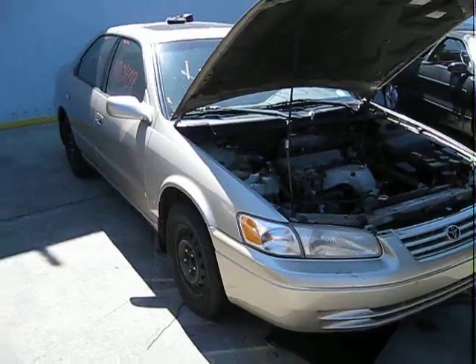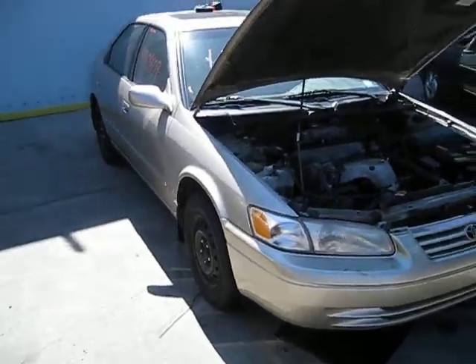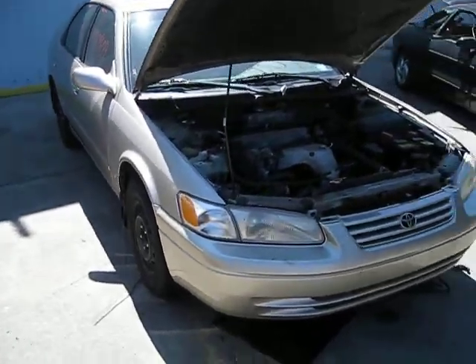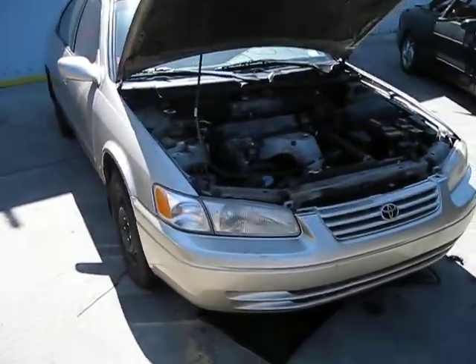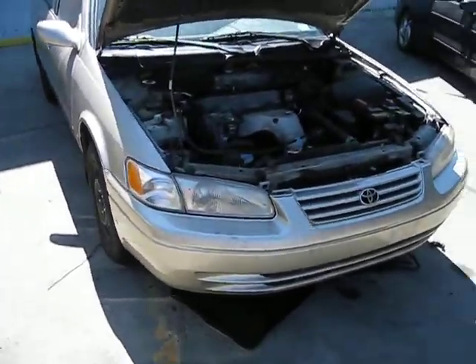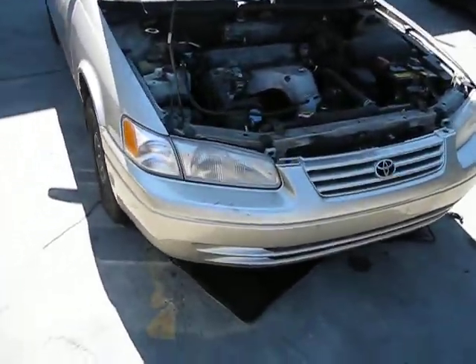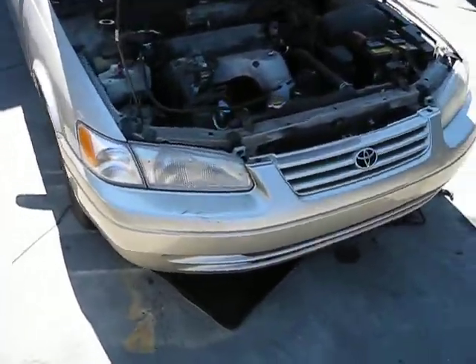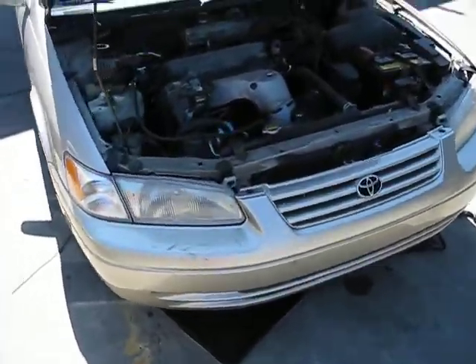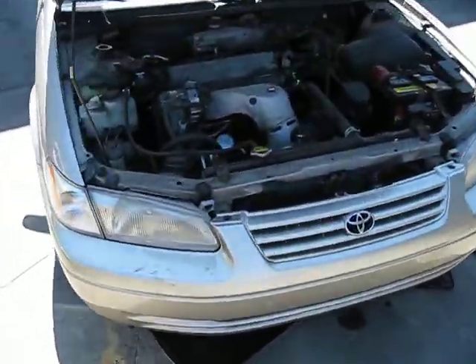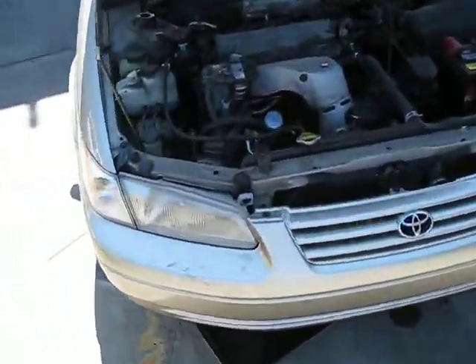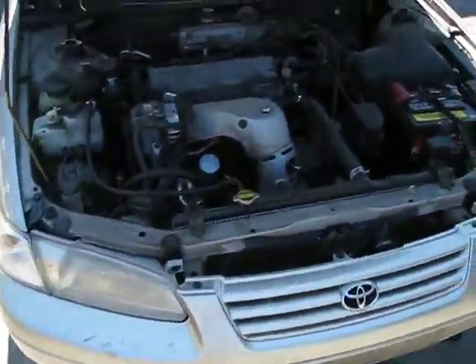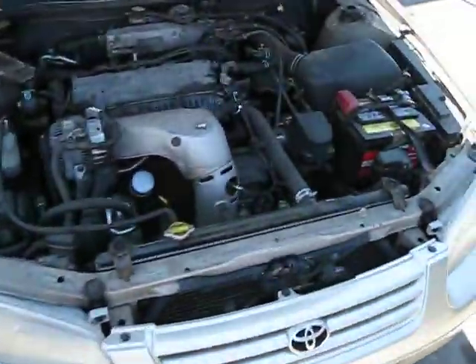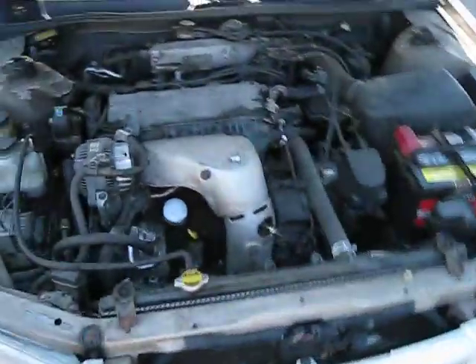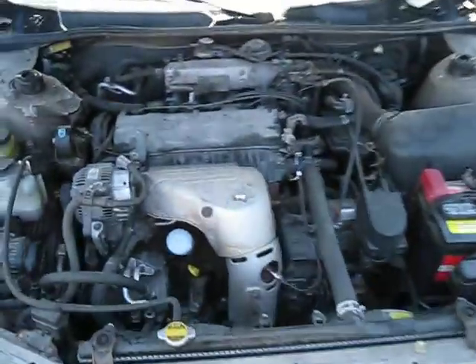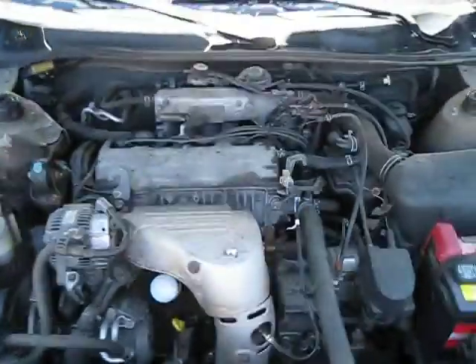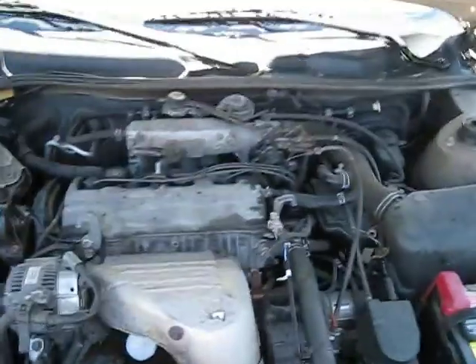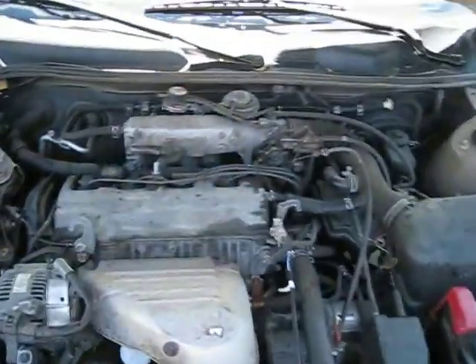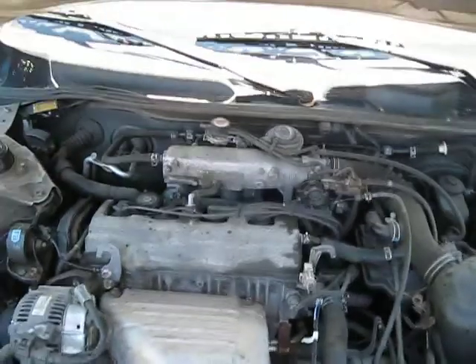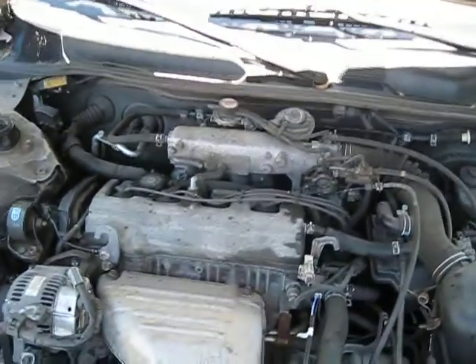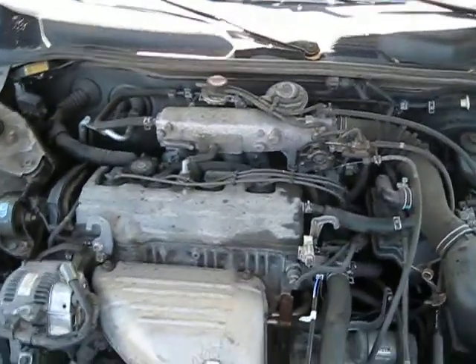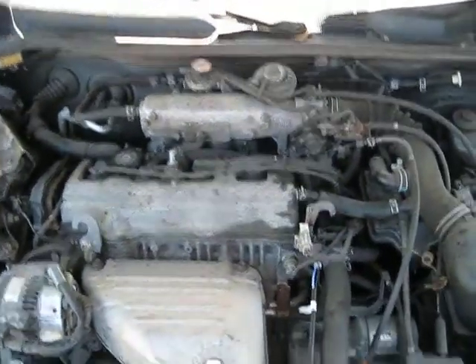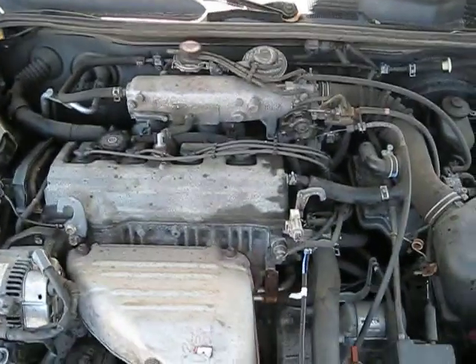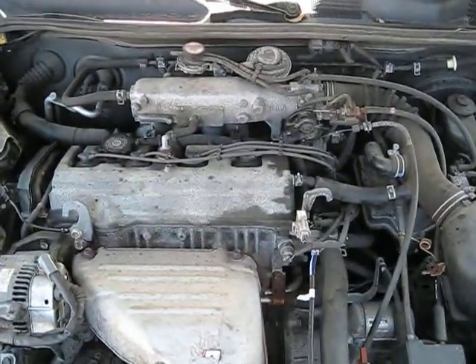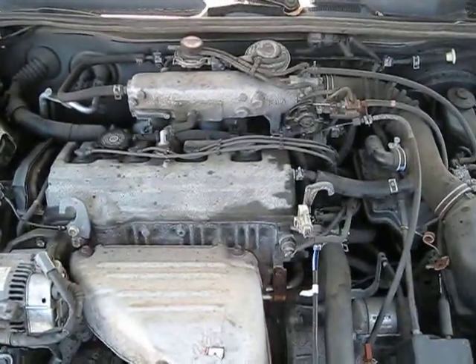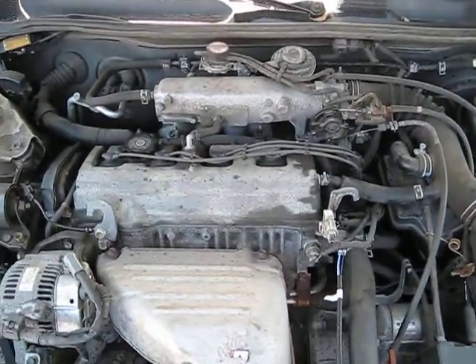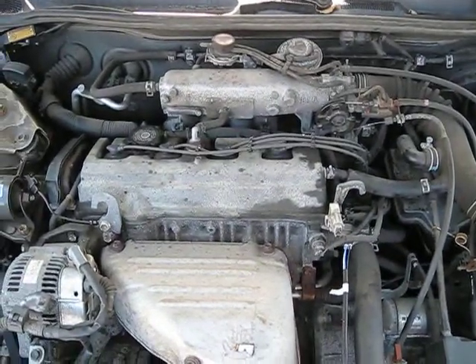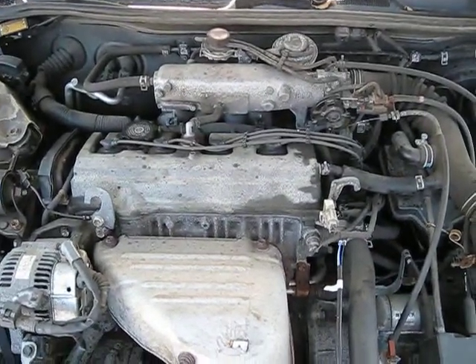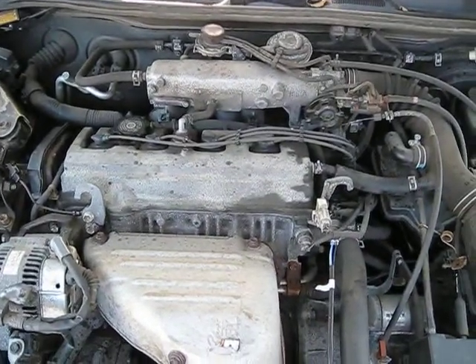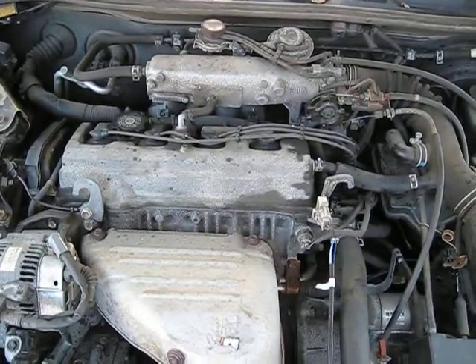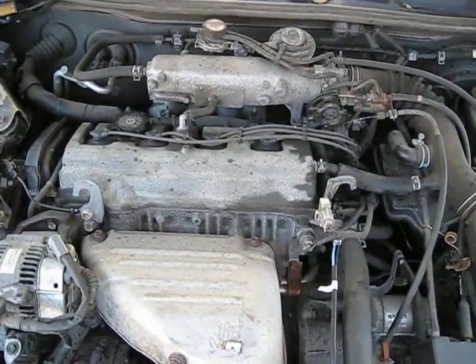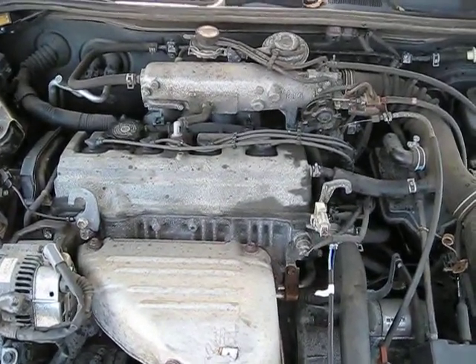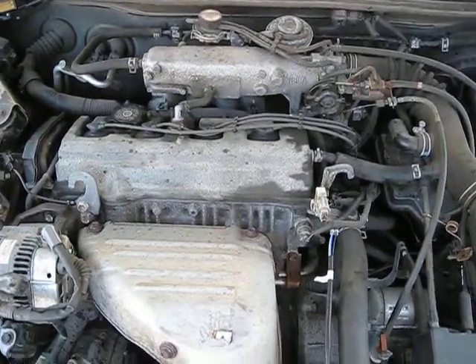Hello, and welcome to Tom's Foreign Auto Parts video portion of our inventory. Here we have a 1999 Toyota Camry. It has a 2.2 liter California emissions engine.